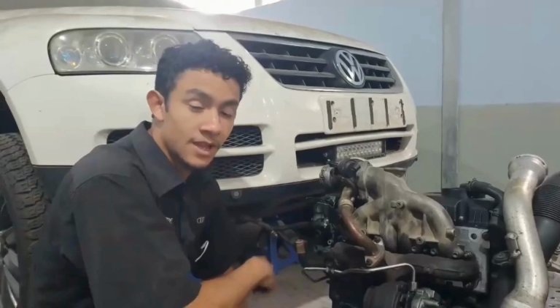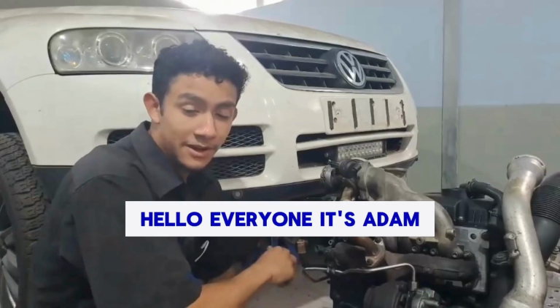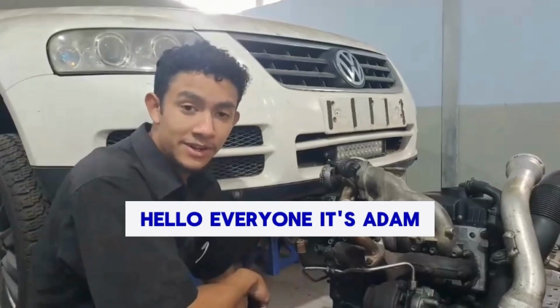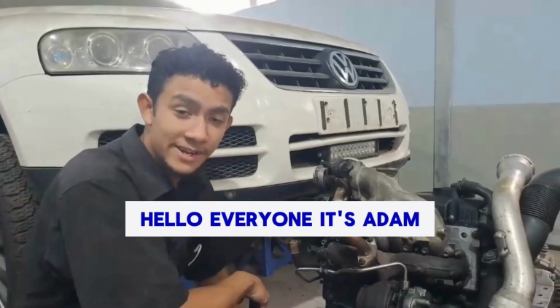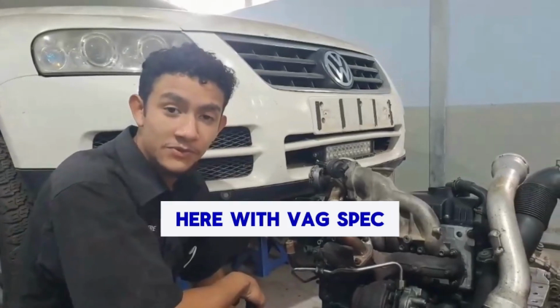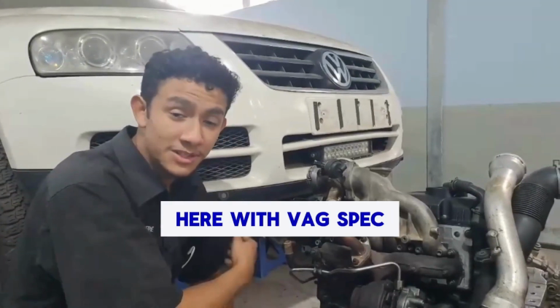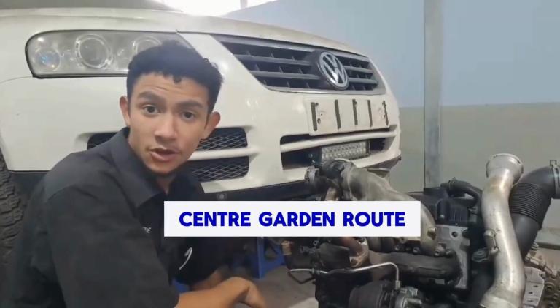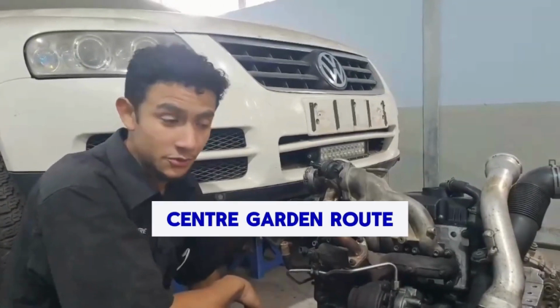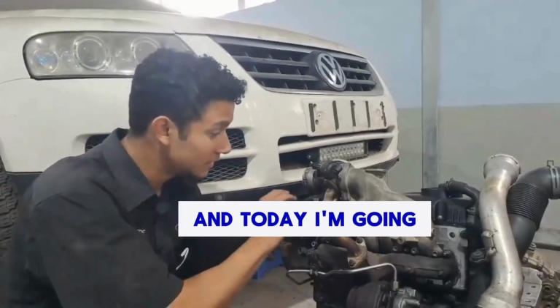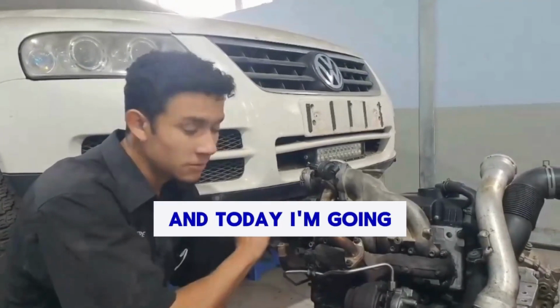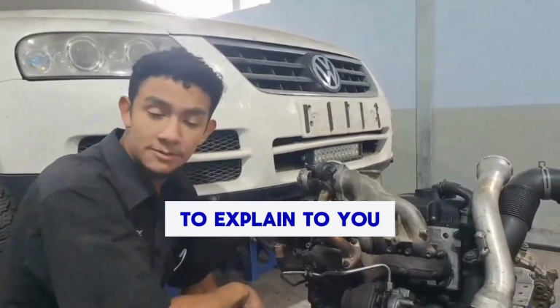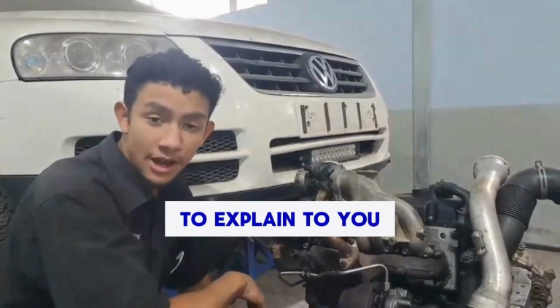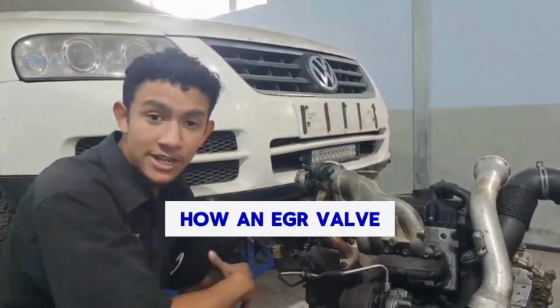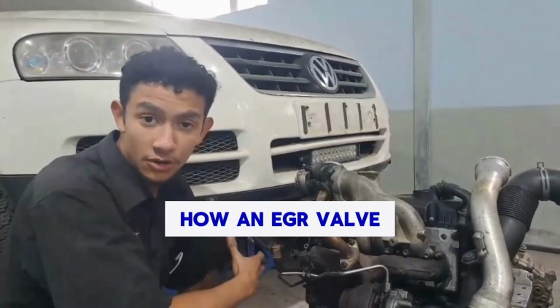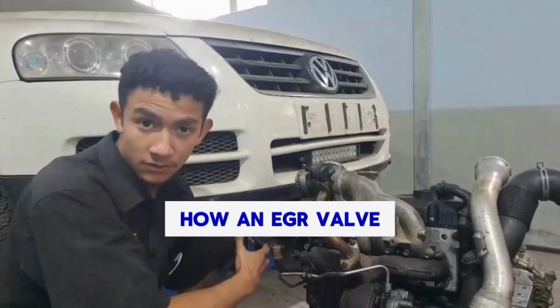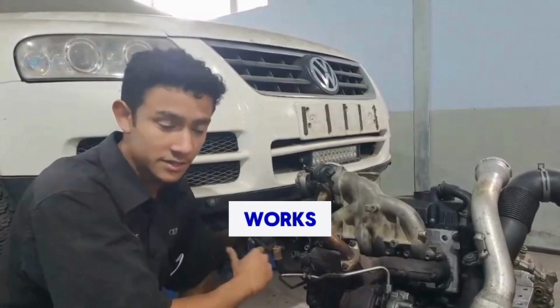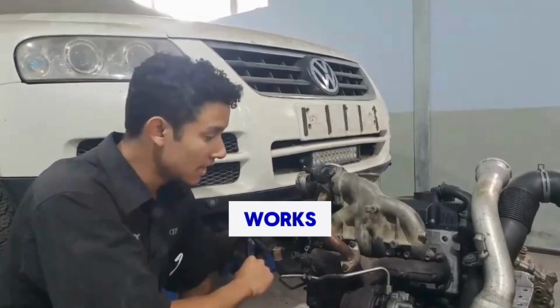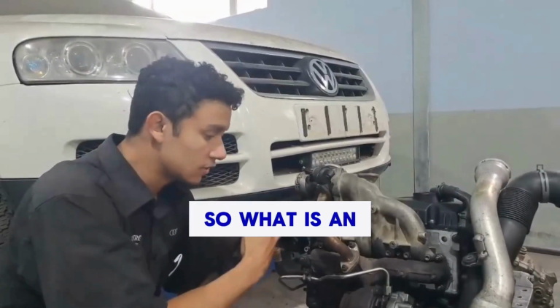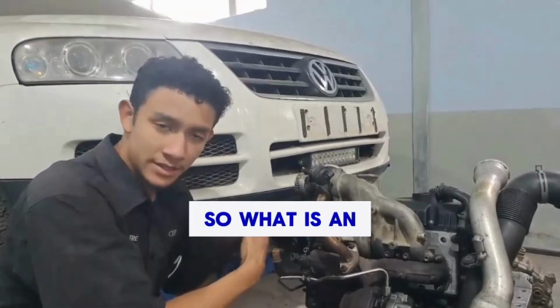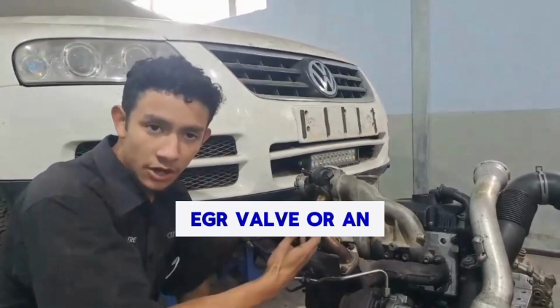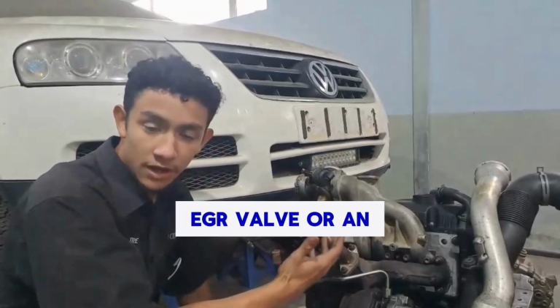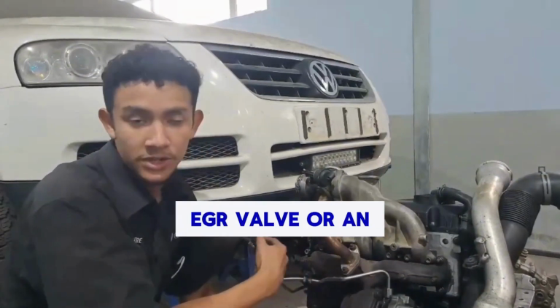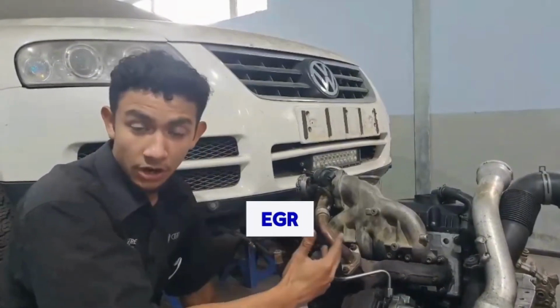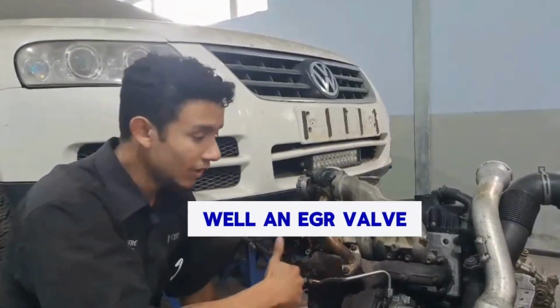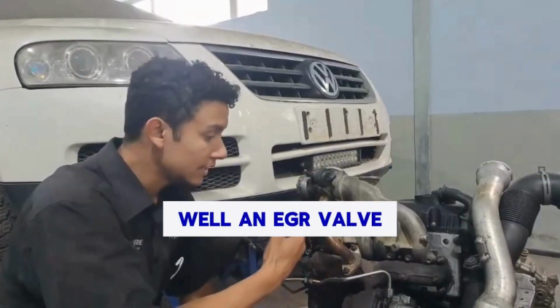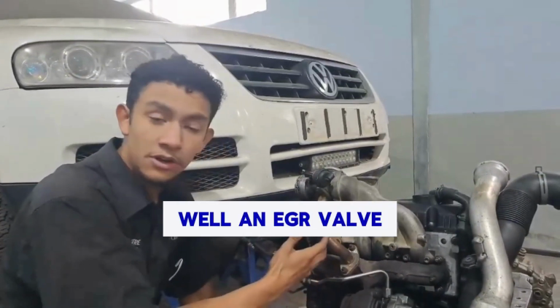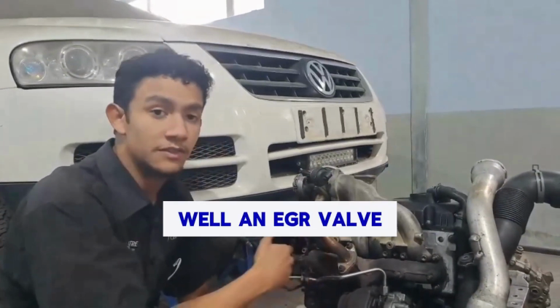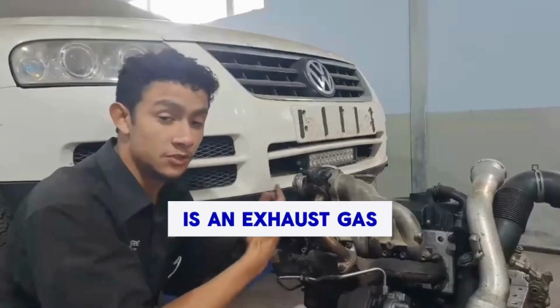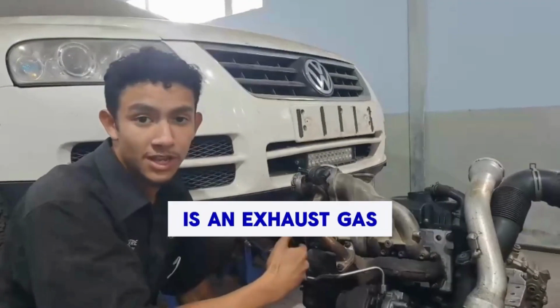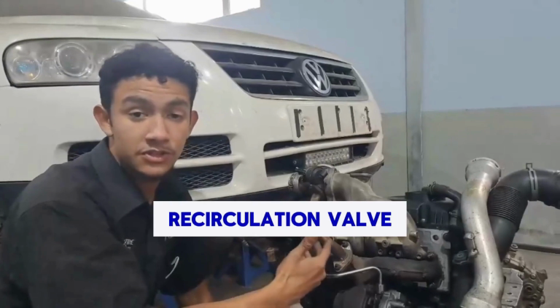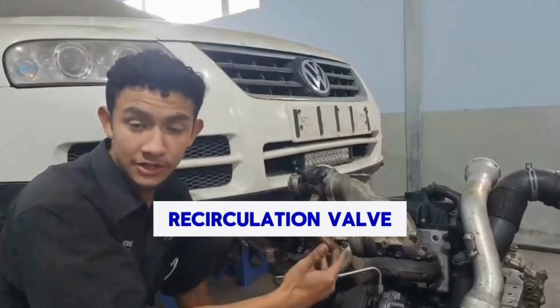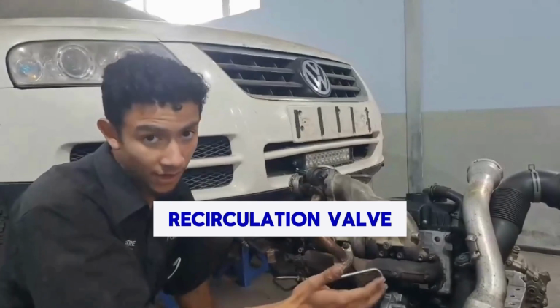Hello everyone, it's Adam here with Bagswix in the Garden Route and today I'm going to explain to you how an EGR valve works. So what is an EGR valve or an EGR? Well, an EGR valve is an exhaust gas recirculation valve.